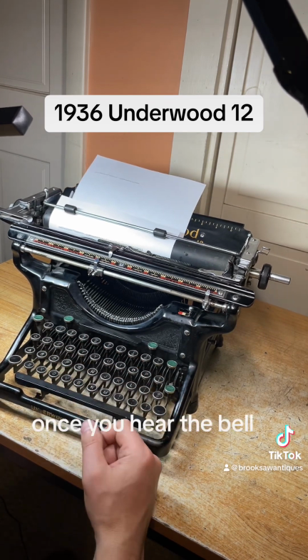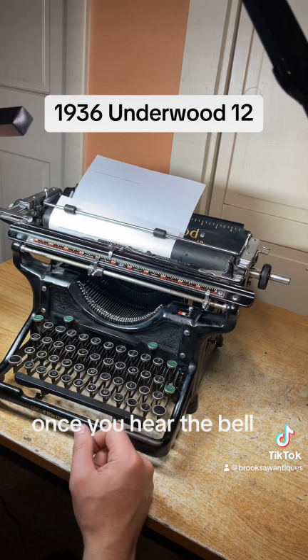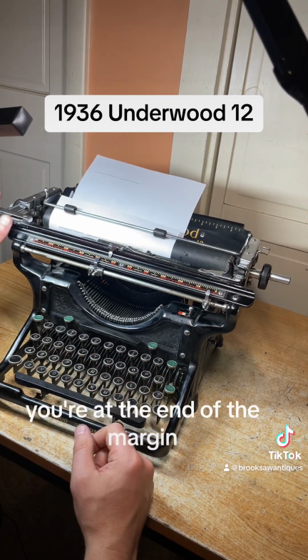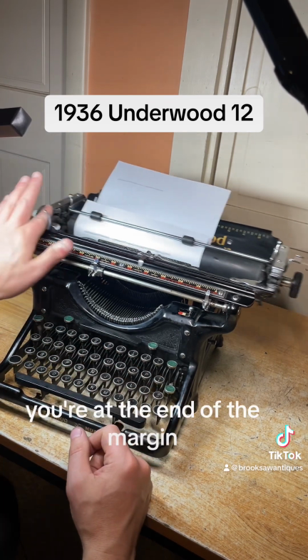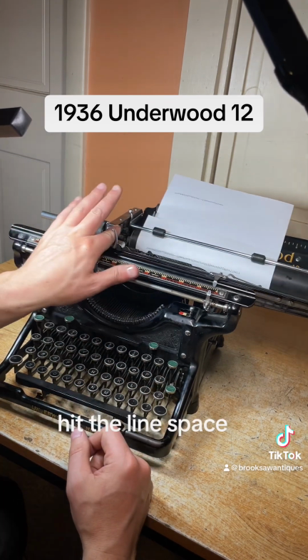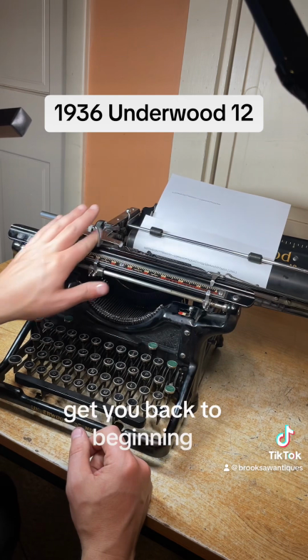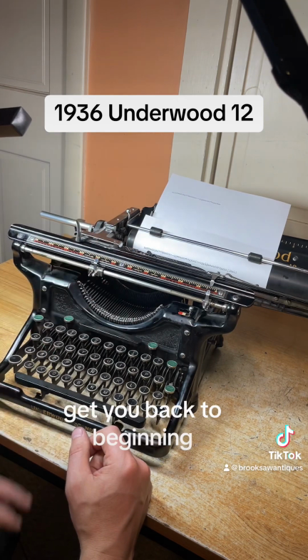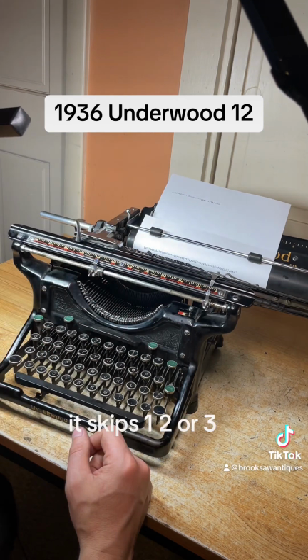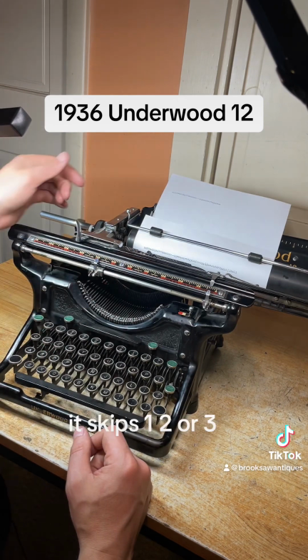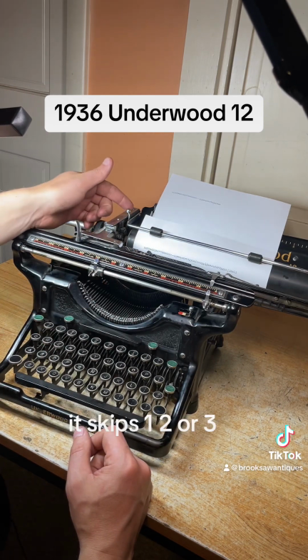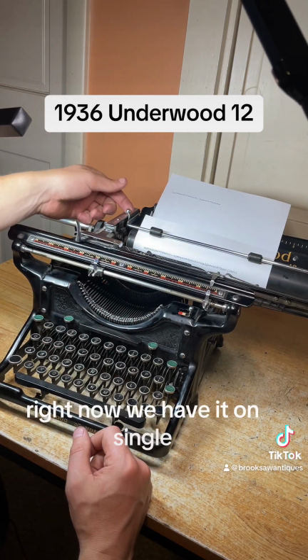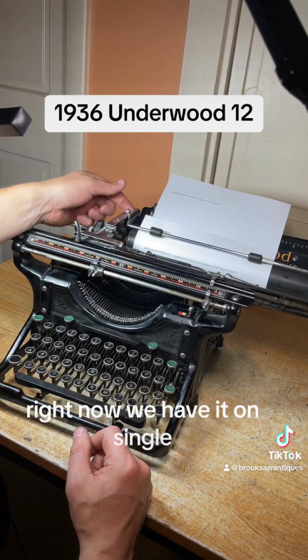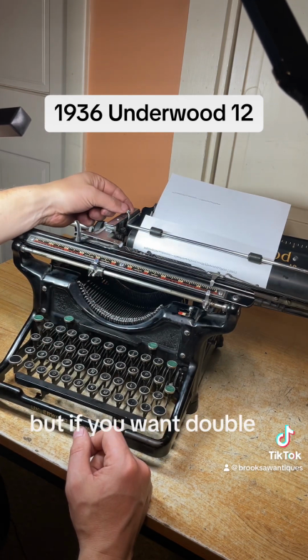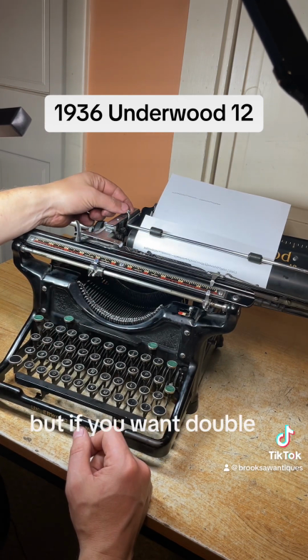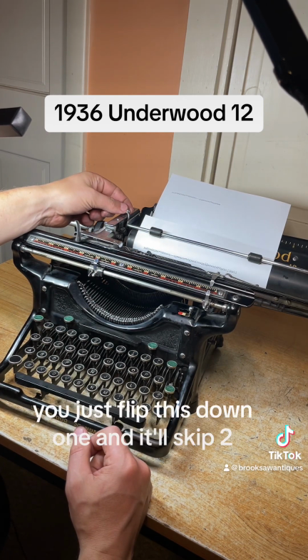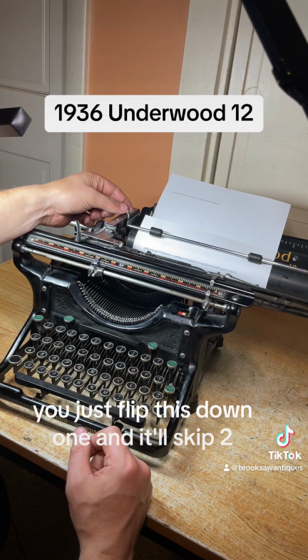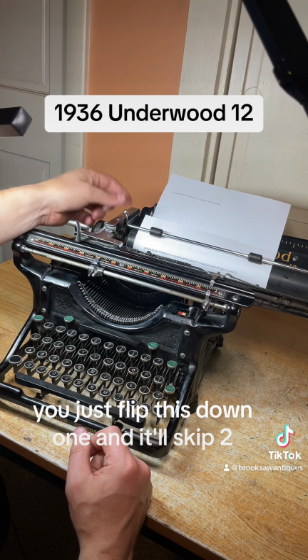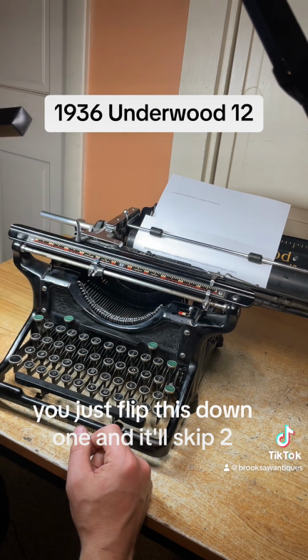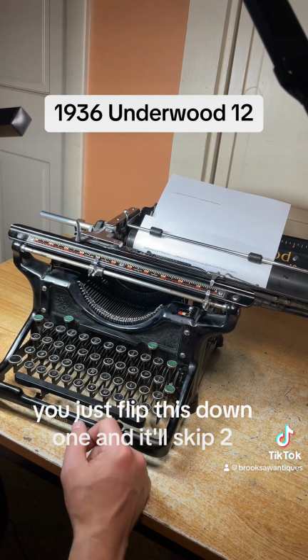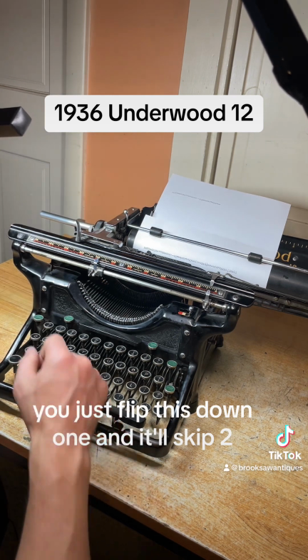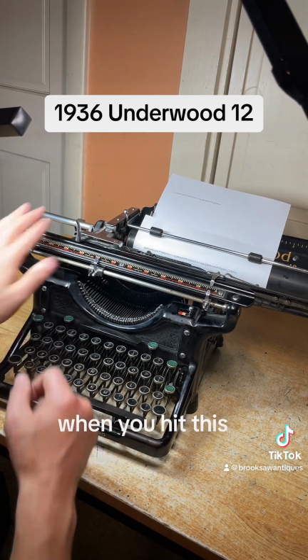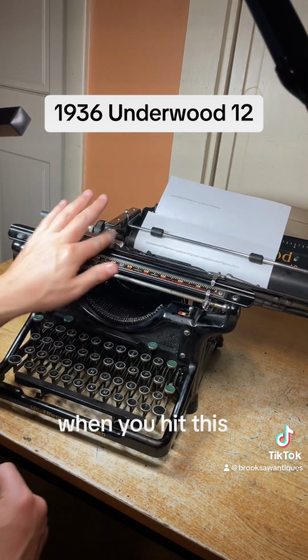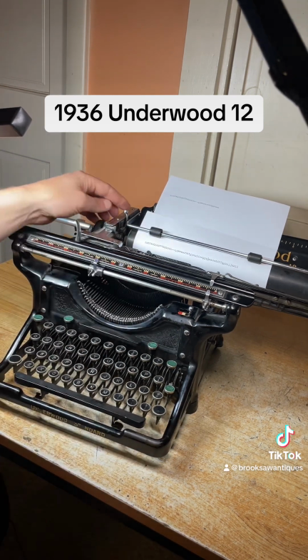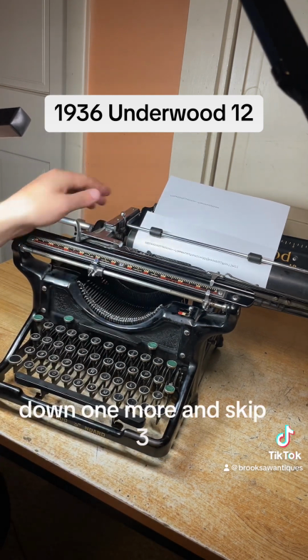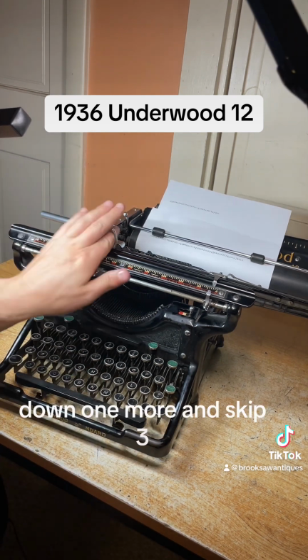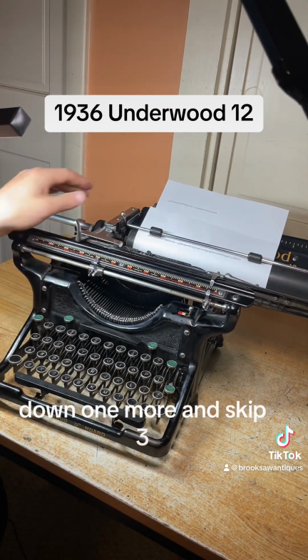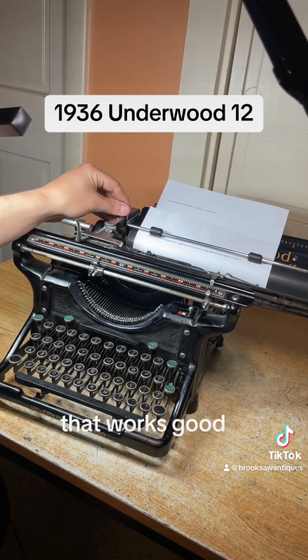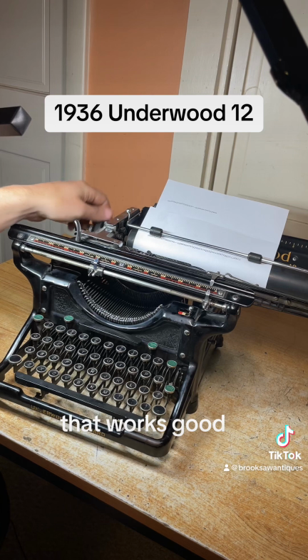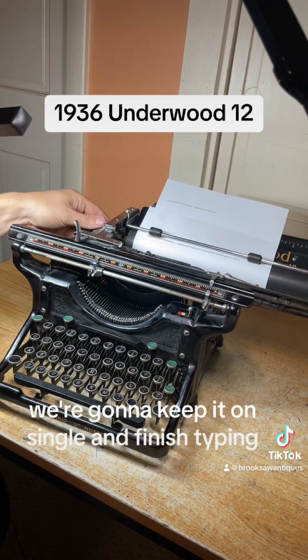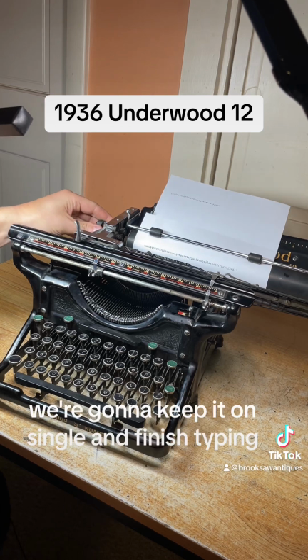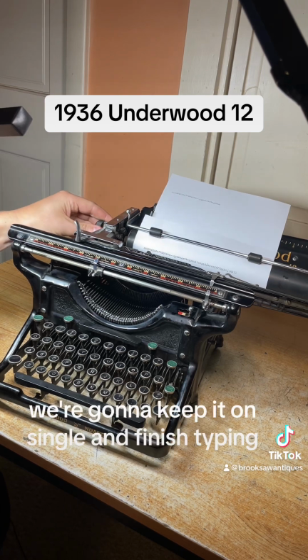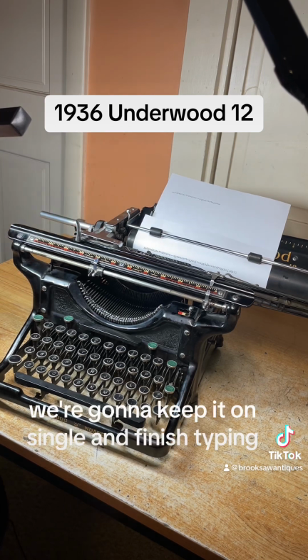Once you hear the bell you're at the end of the margin — you hit the line space, it gets it back to the beginning. It skips one, two, or three. Right now we have it on single, but if you want double you just flip this down one and it'll skip two. Down one more it'll skip three. That works good — we're going to keep it on single and finish typing.